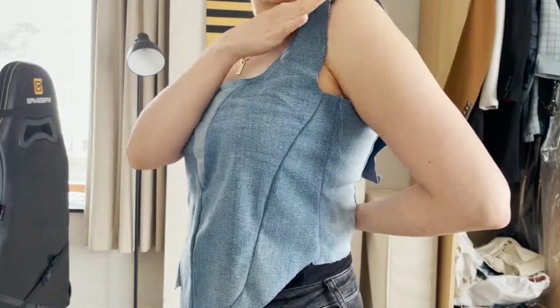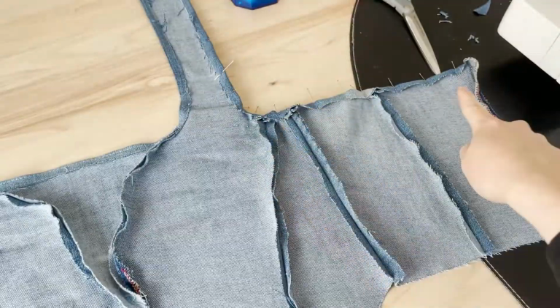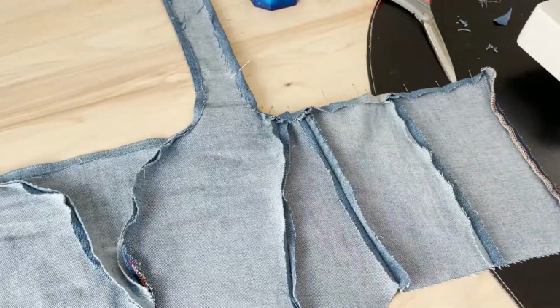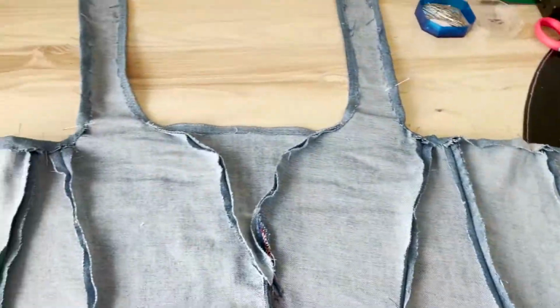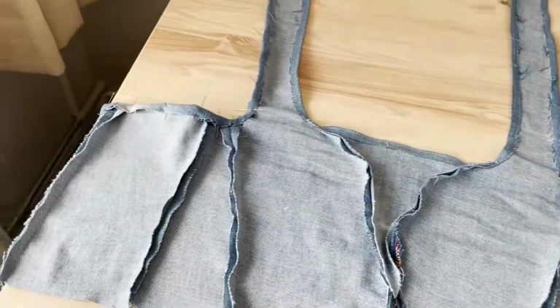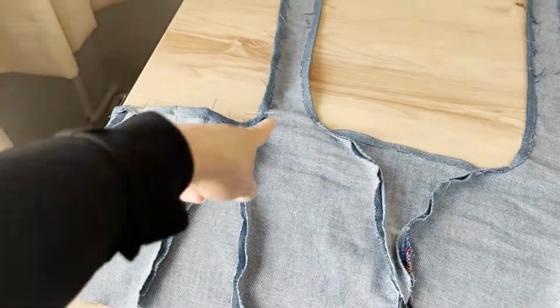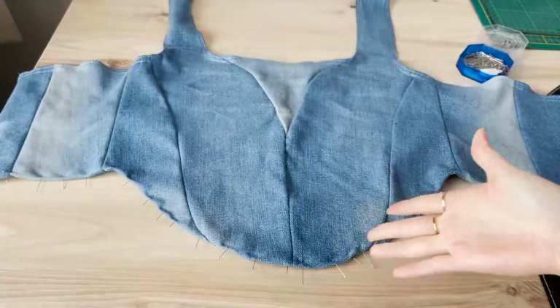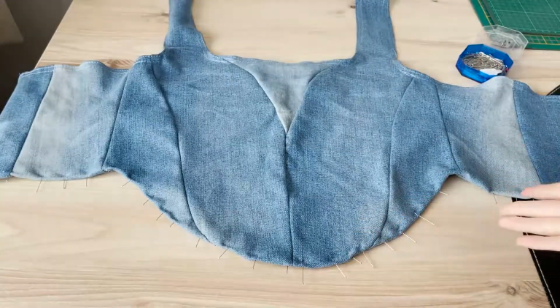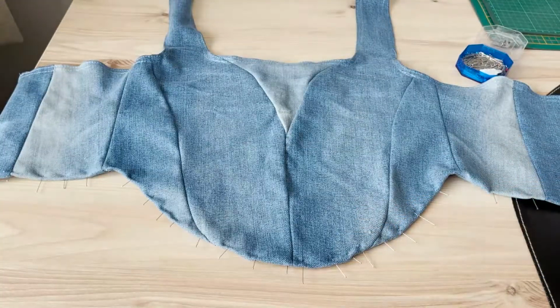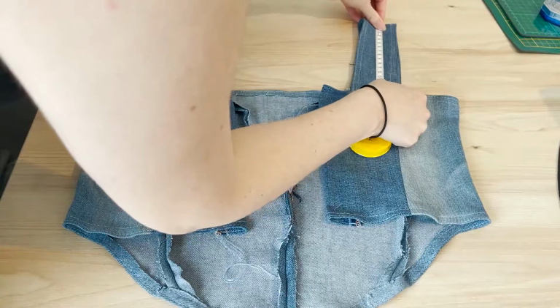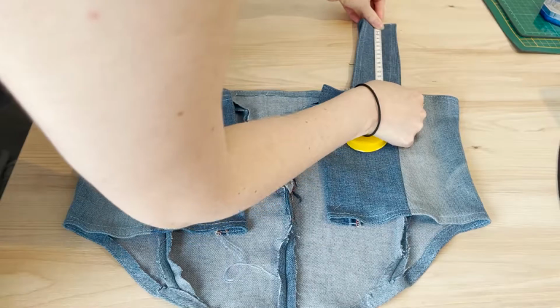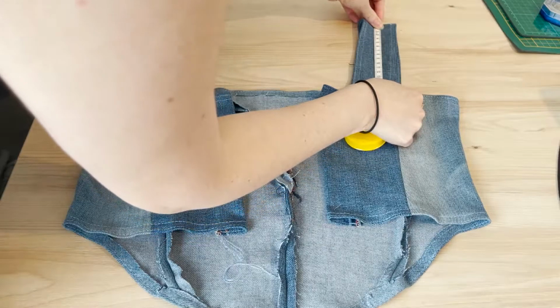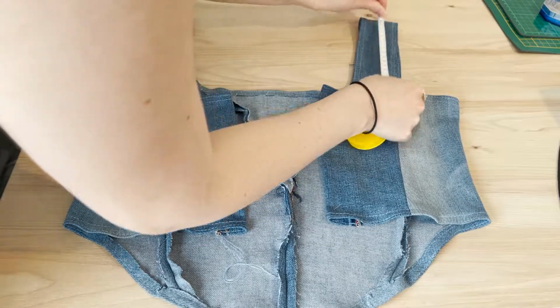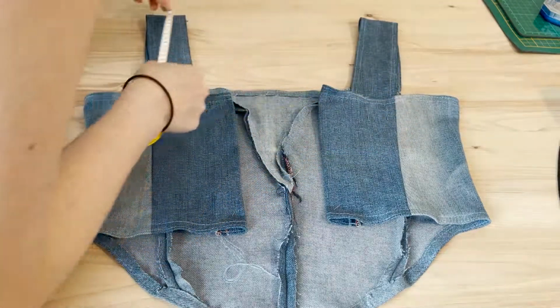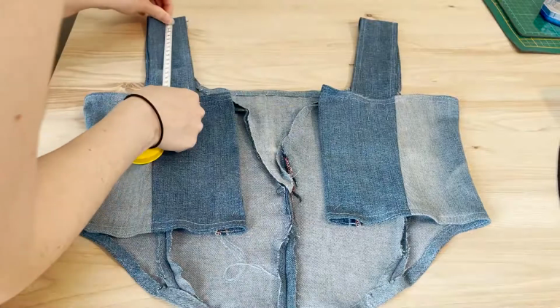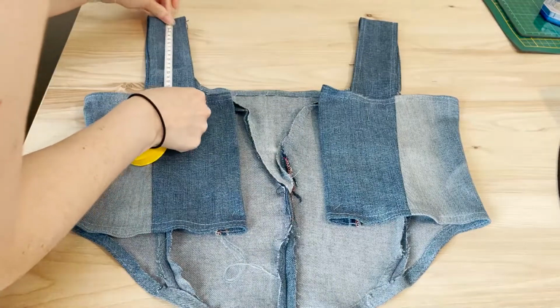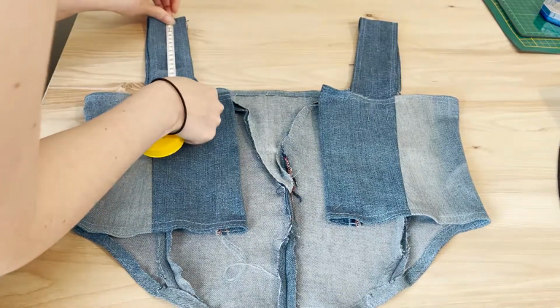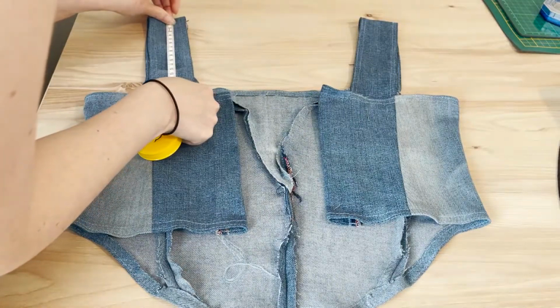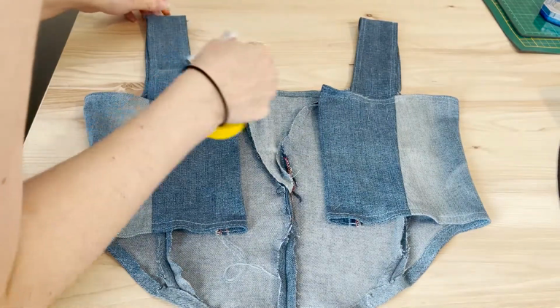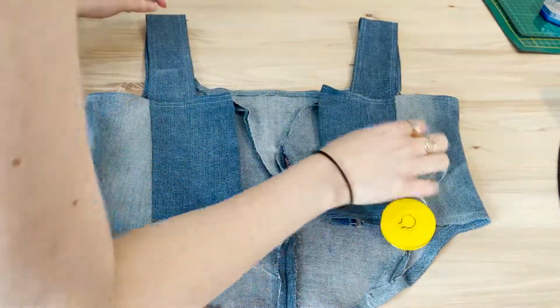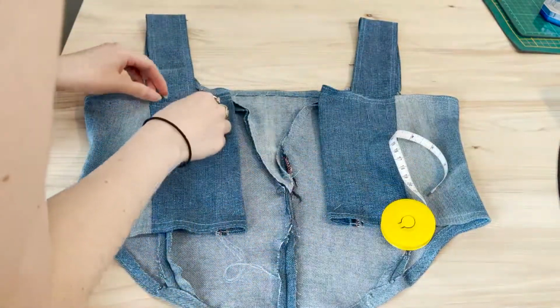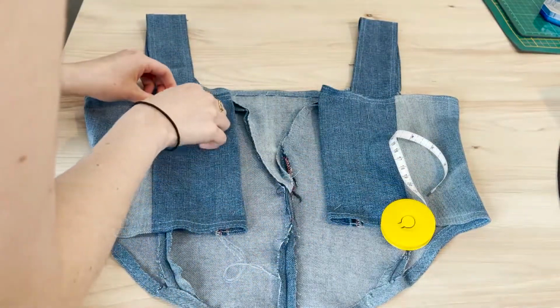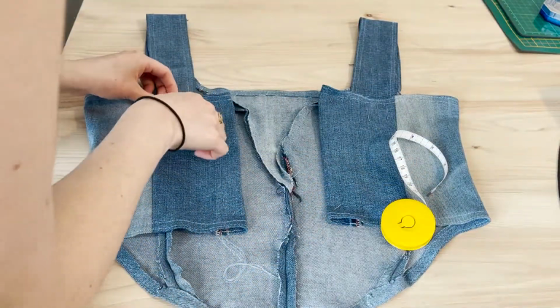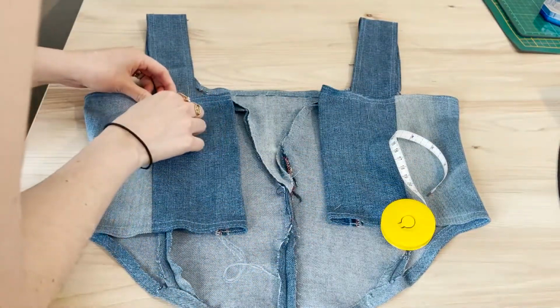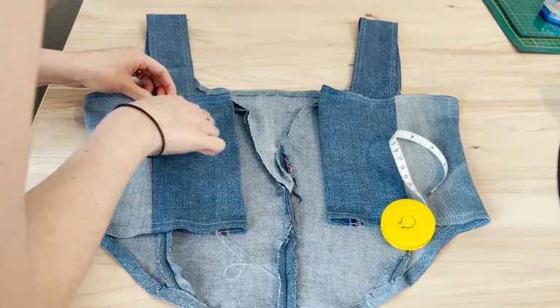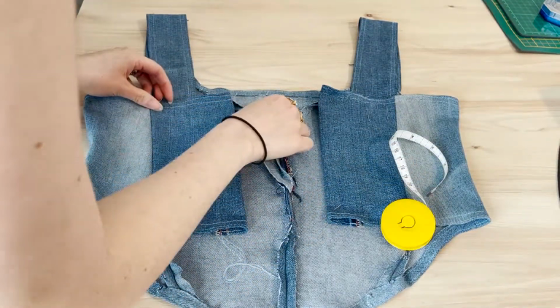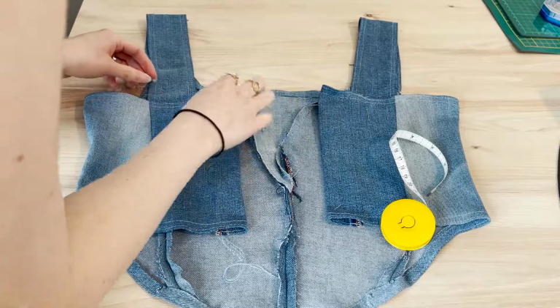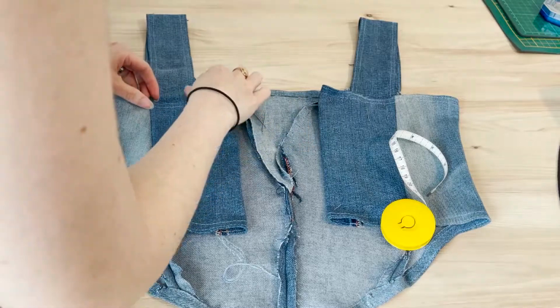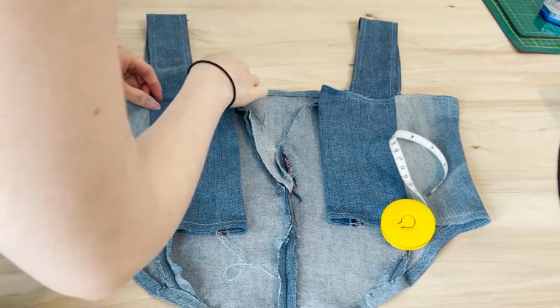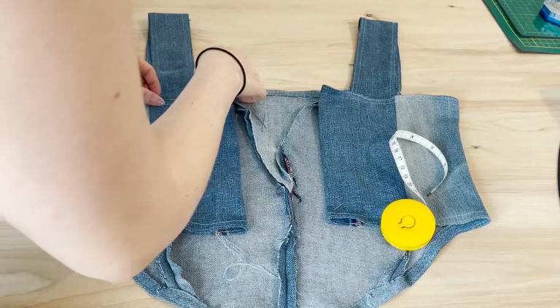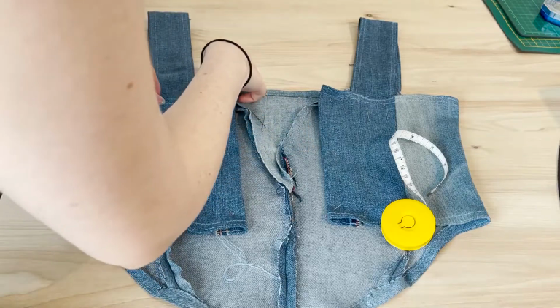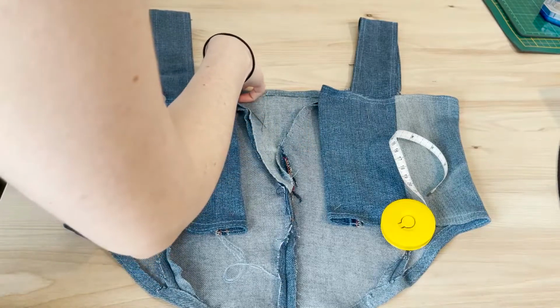Now I will pin the leftover hems and sew it together. Please make sure that the straps are the same length. After that we're going to attach them with pins and going to start sewing where I am showing you right now.